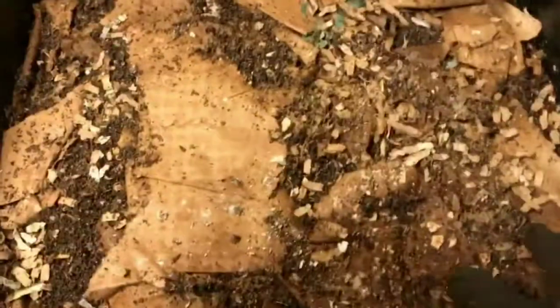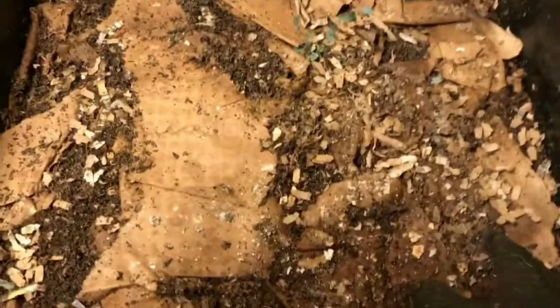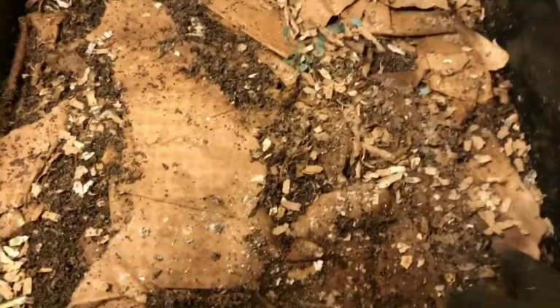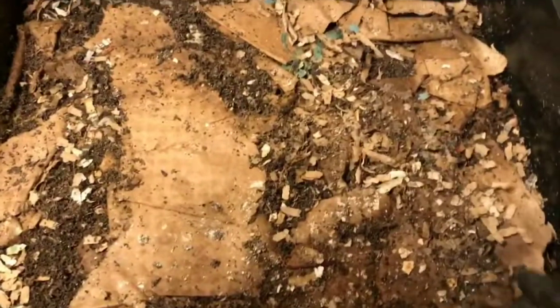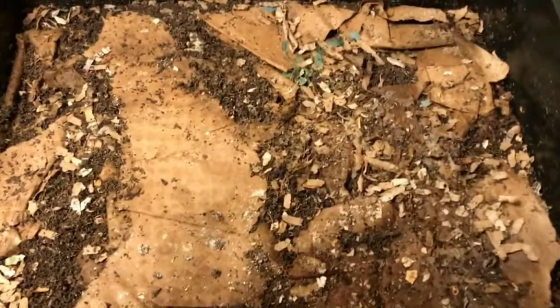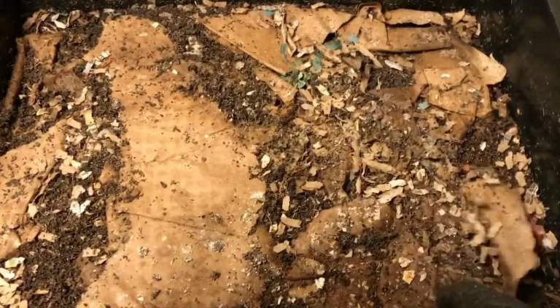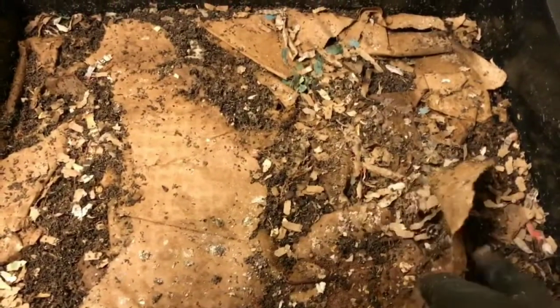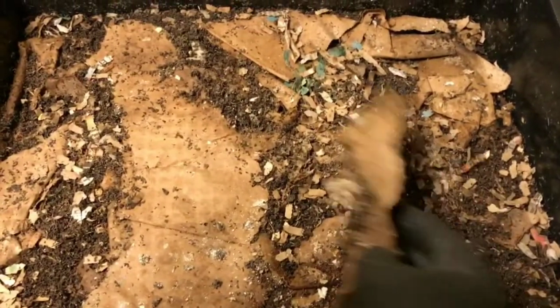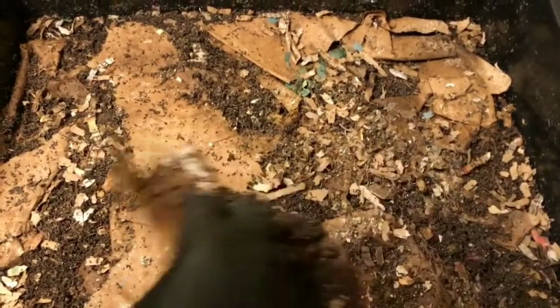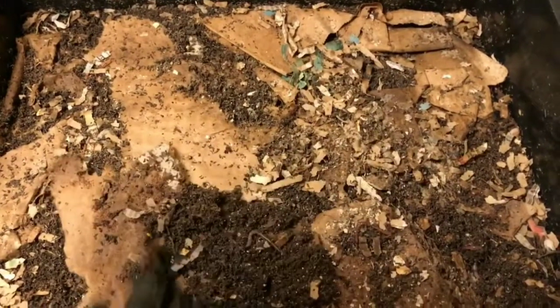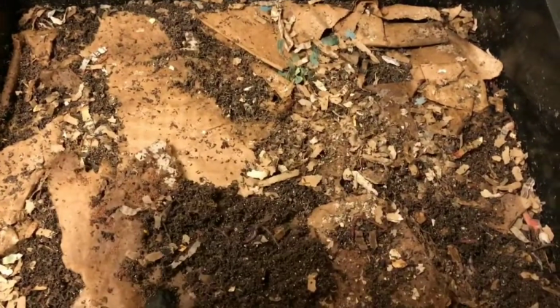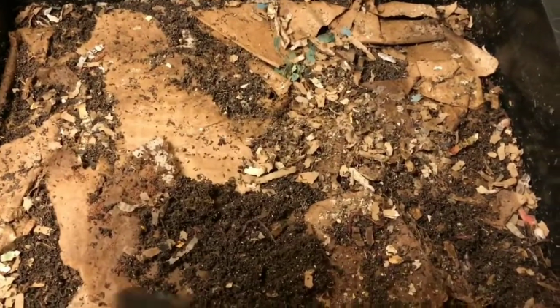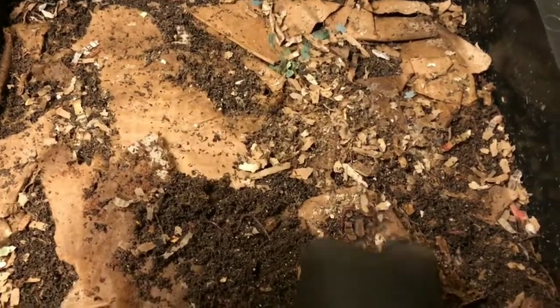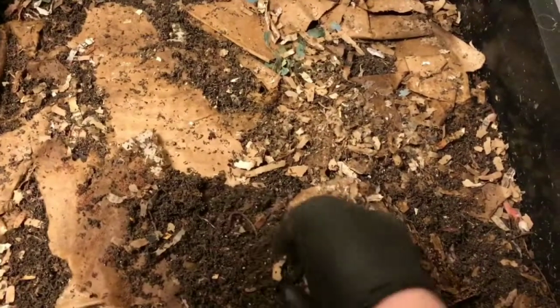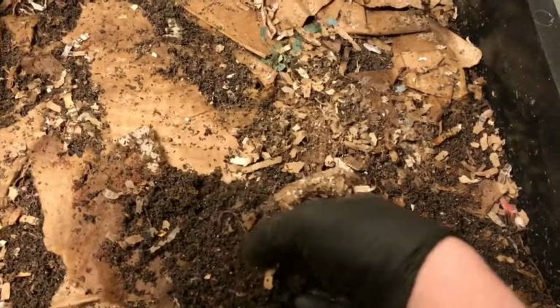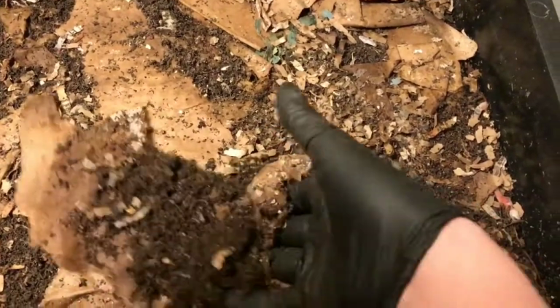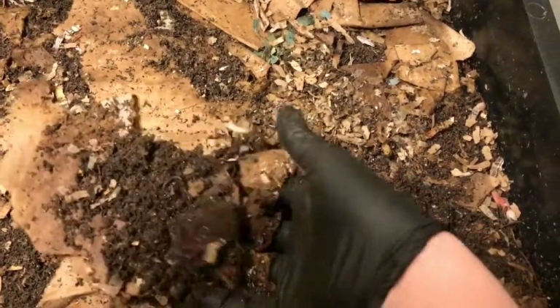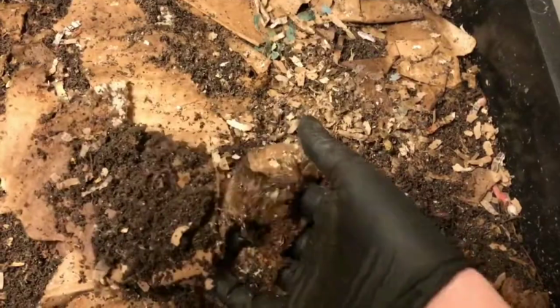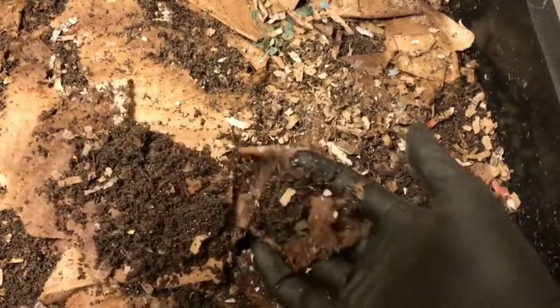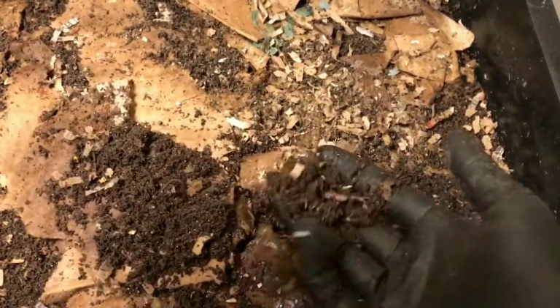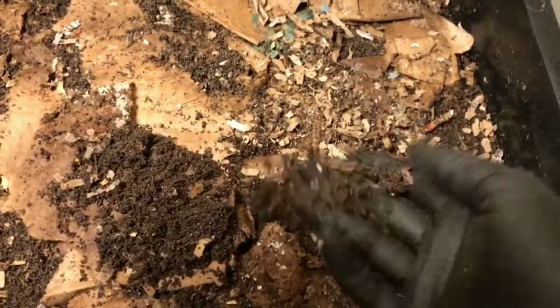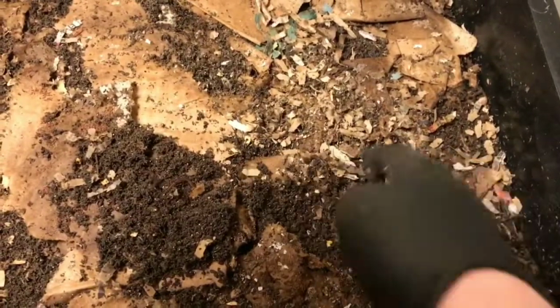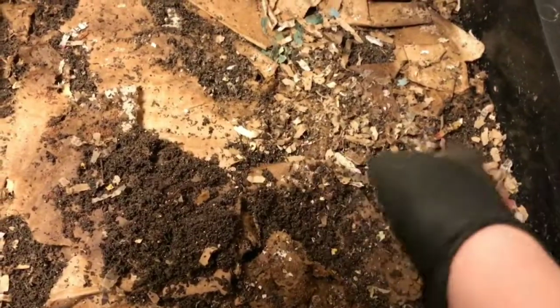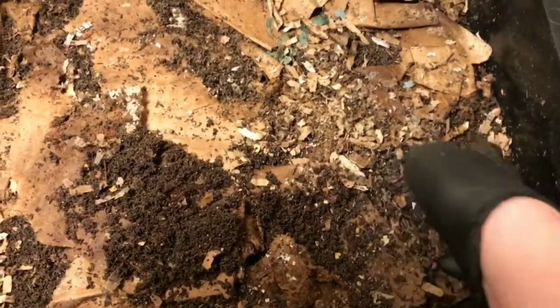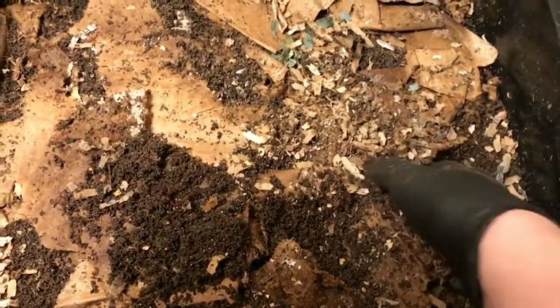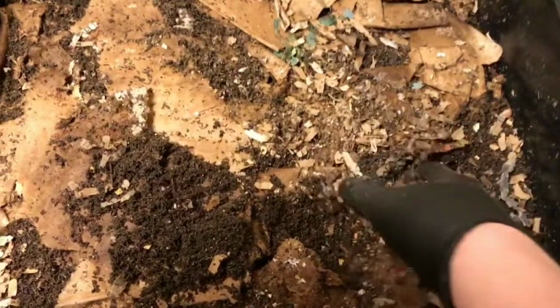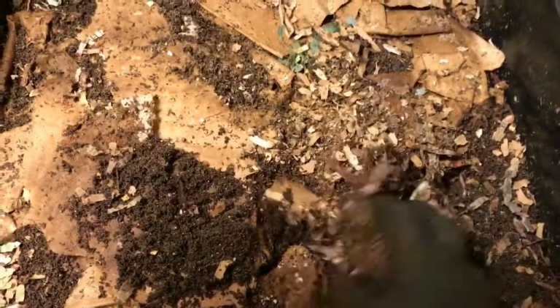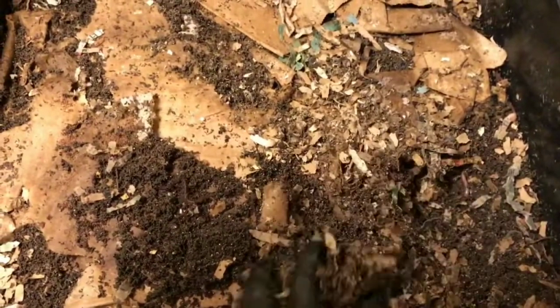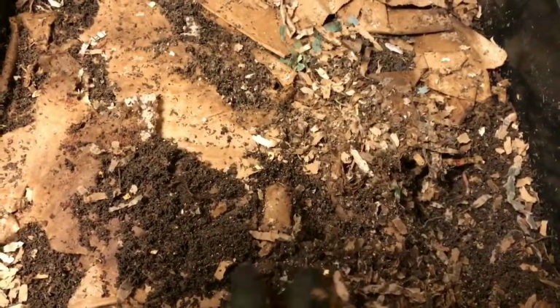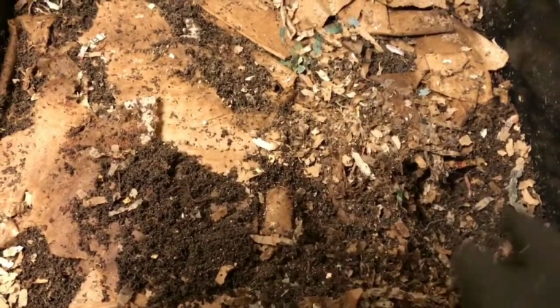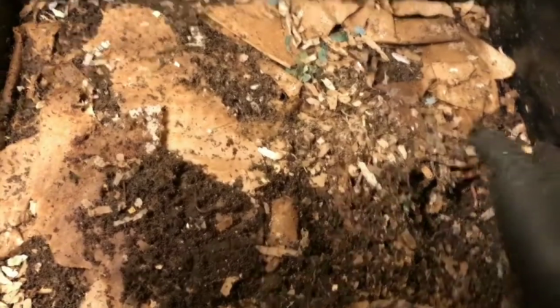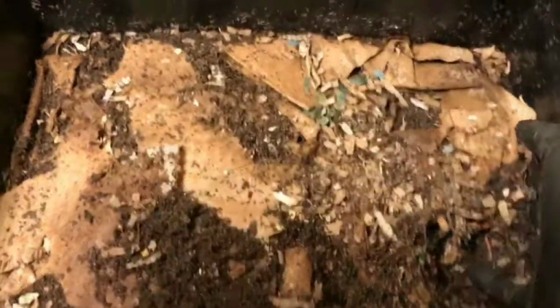So again we were having some bug problems. They were looking much much better last week. So I'm thinking later this week I'm going to start a new tray and add some food.